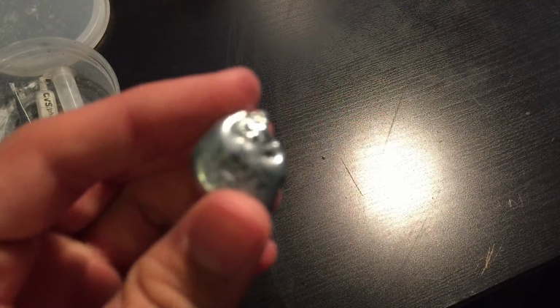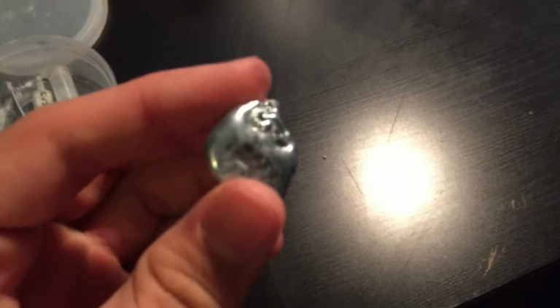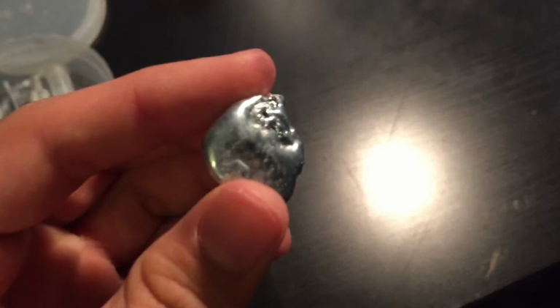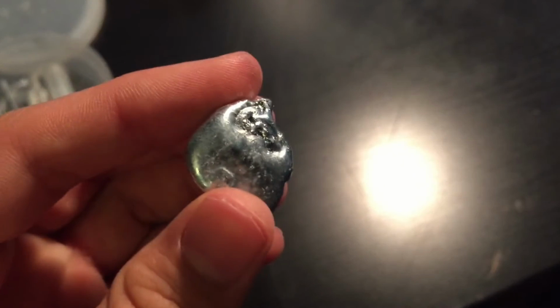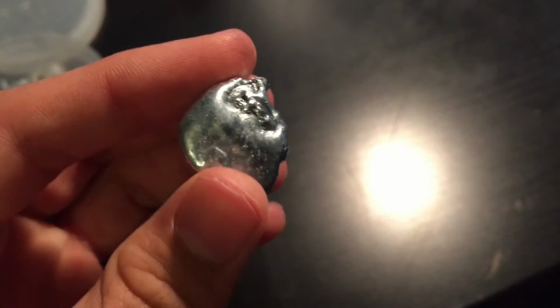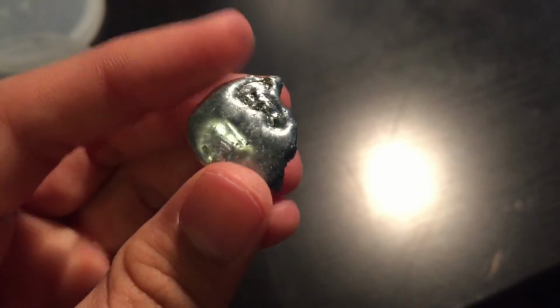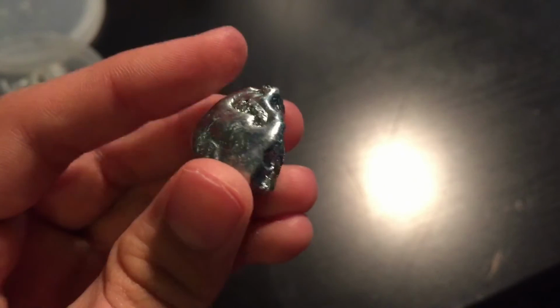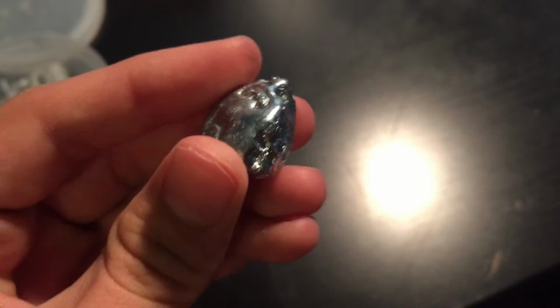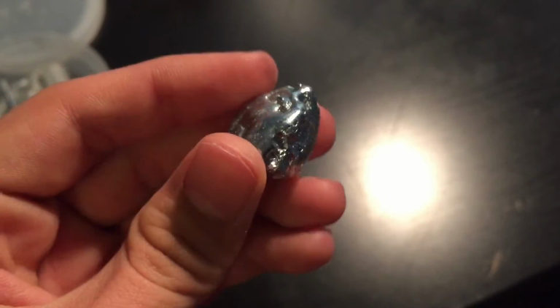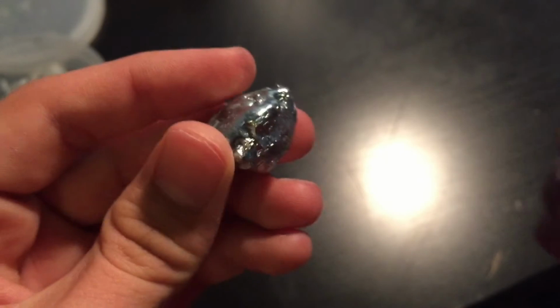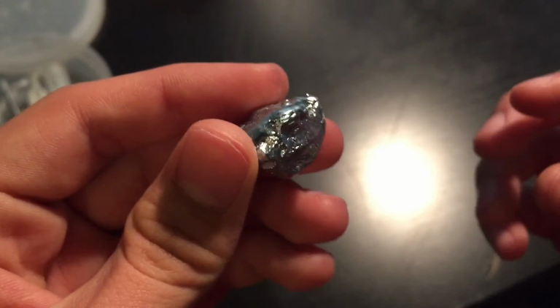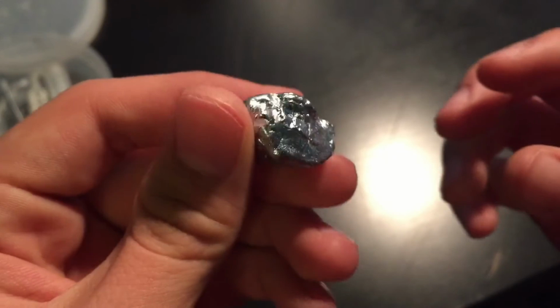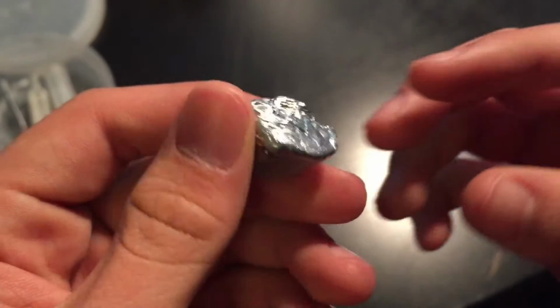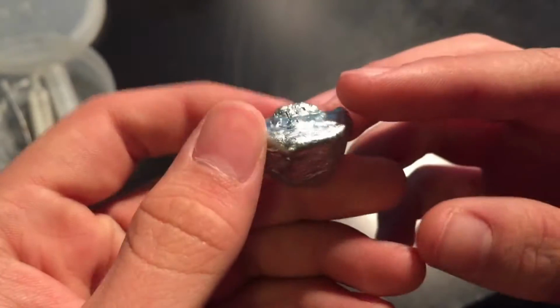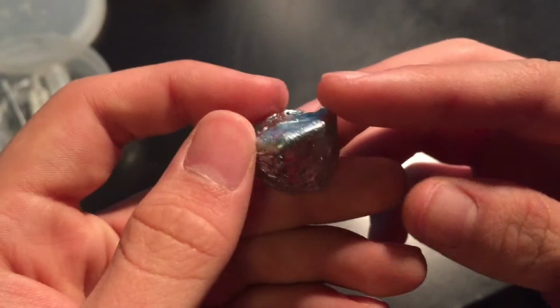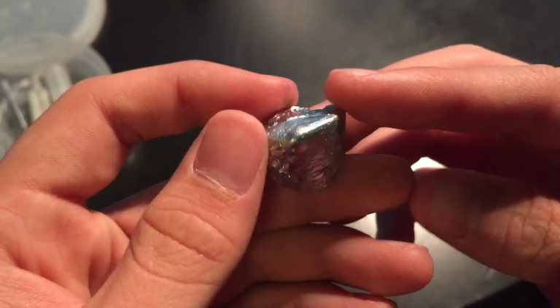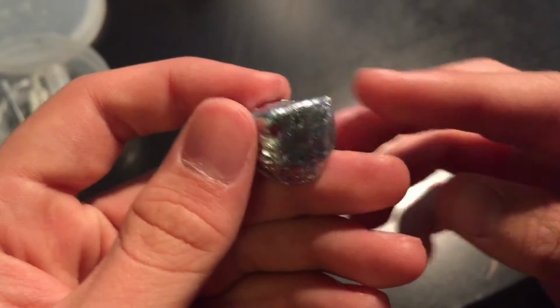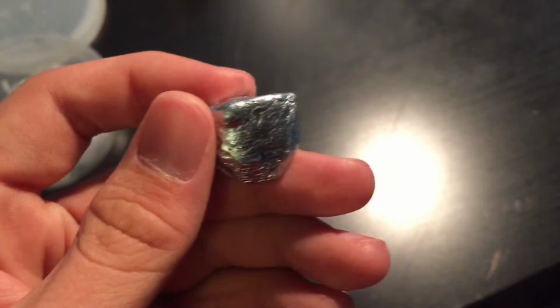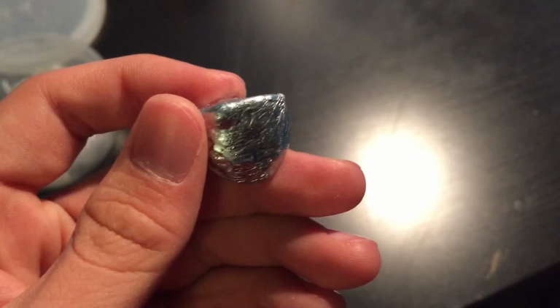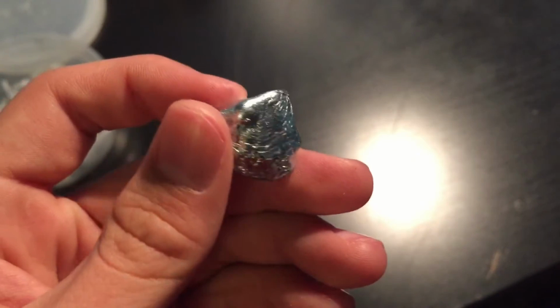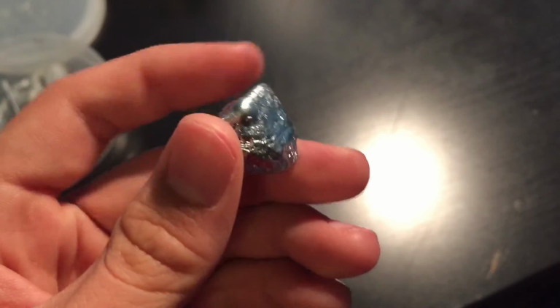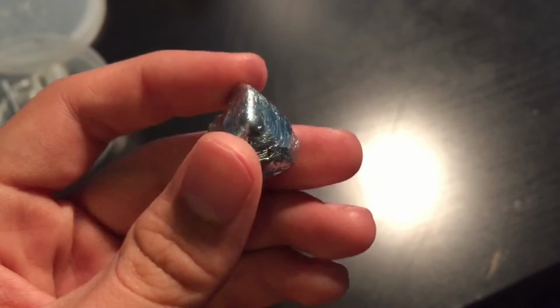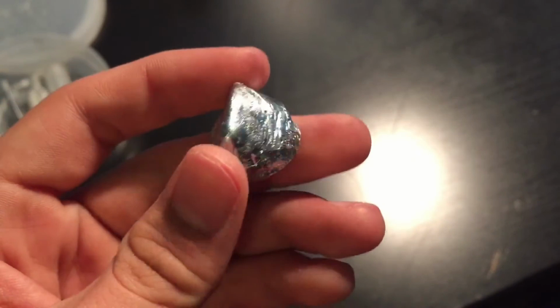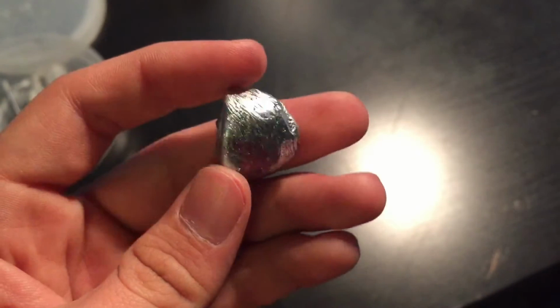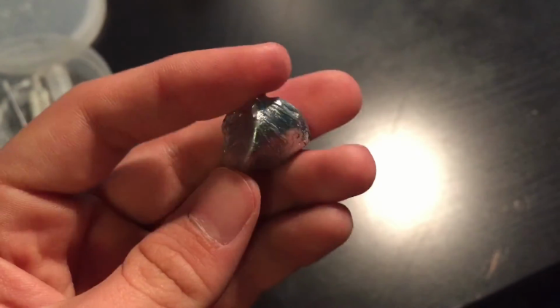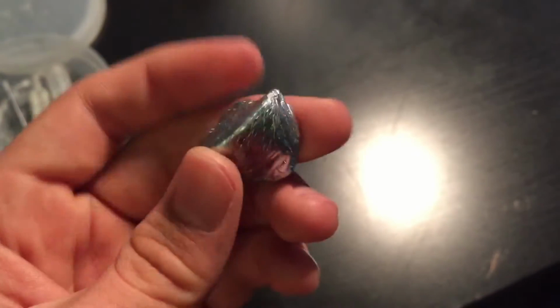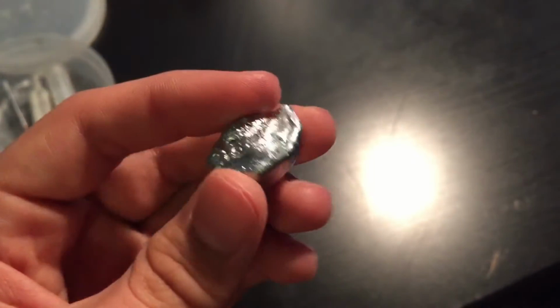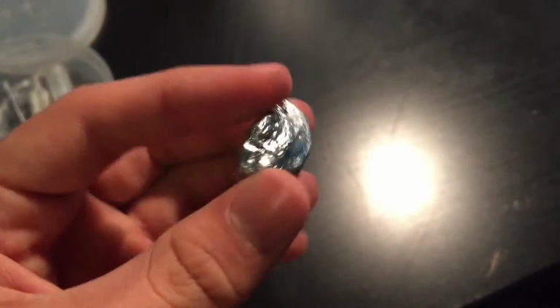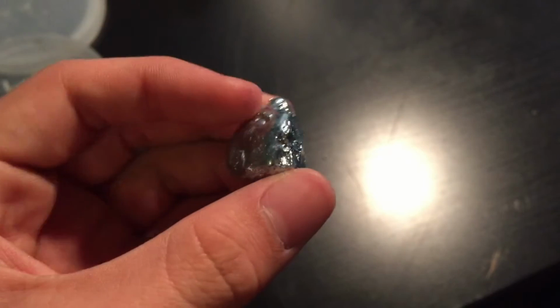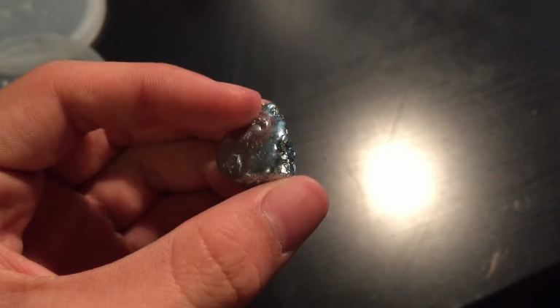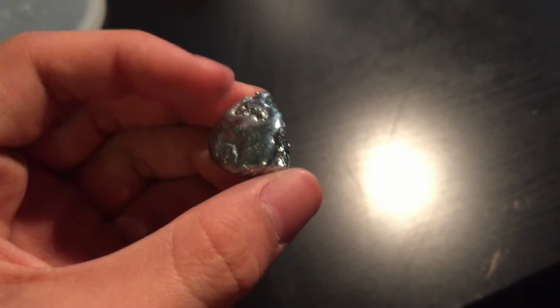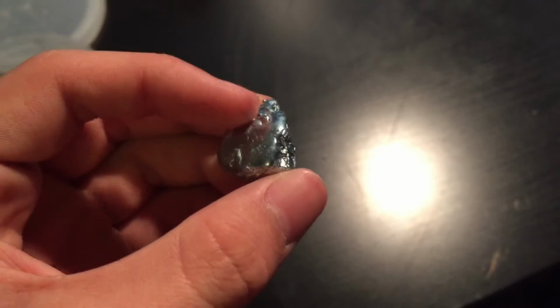Gallium has a melting point quite low, of around 85 degrees Fahrenheit.